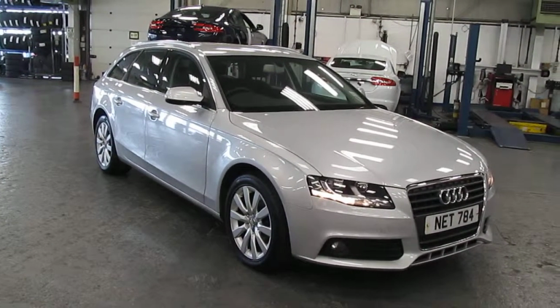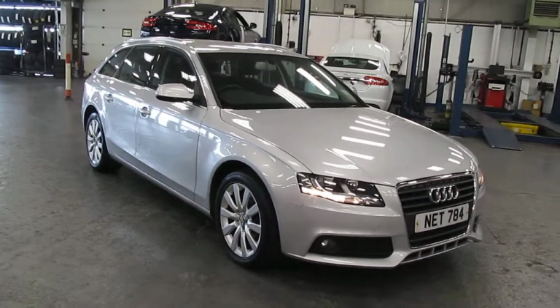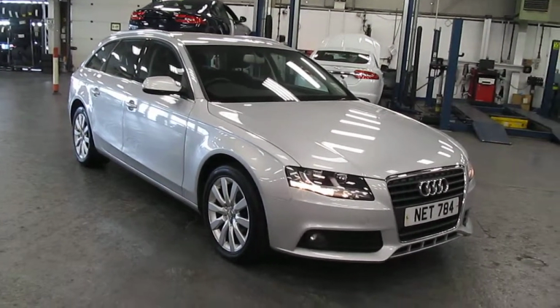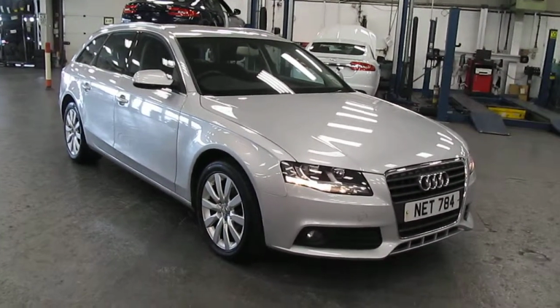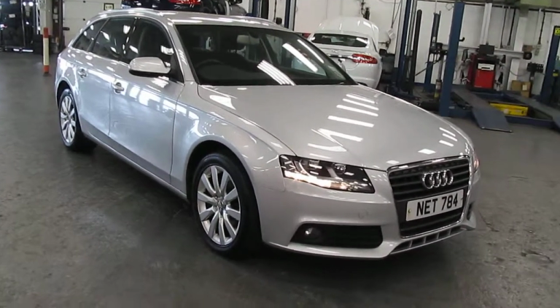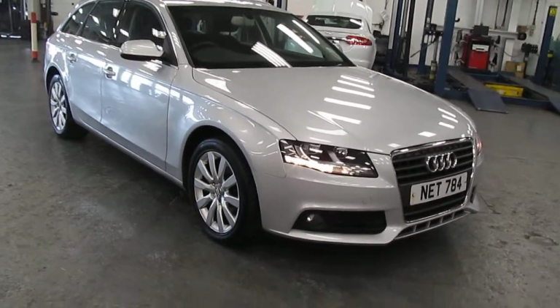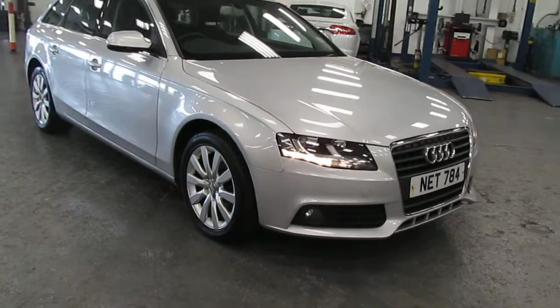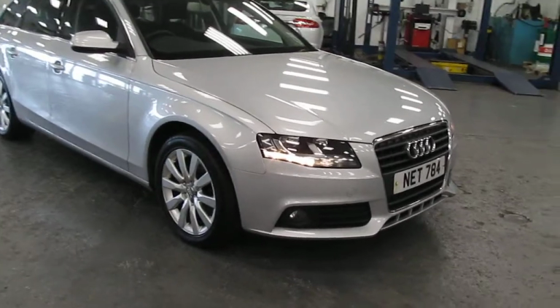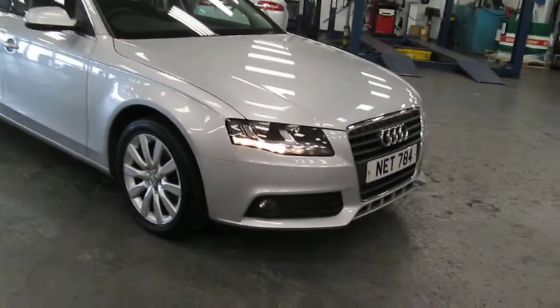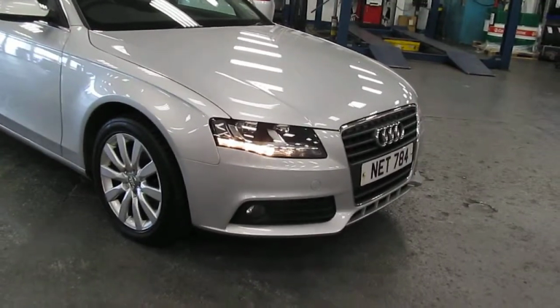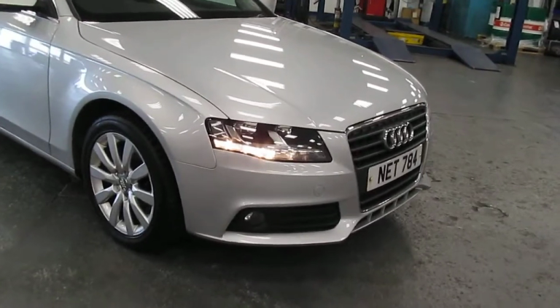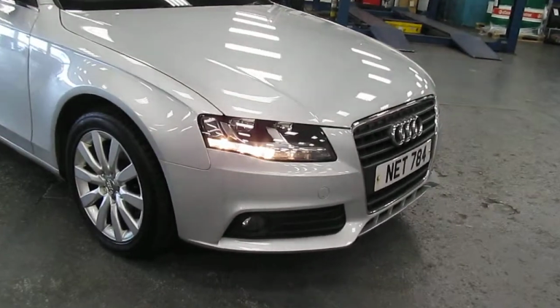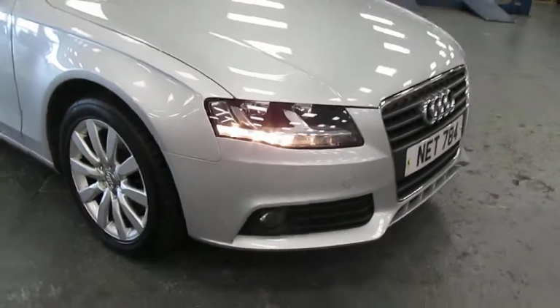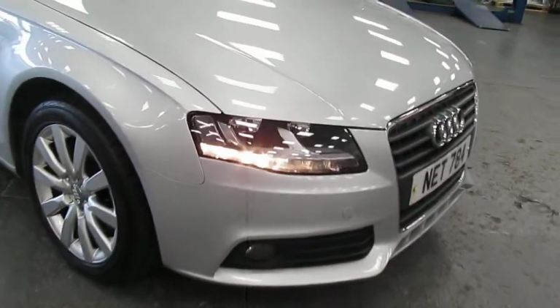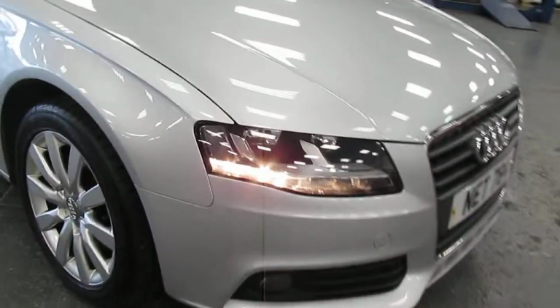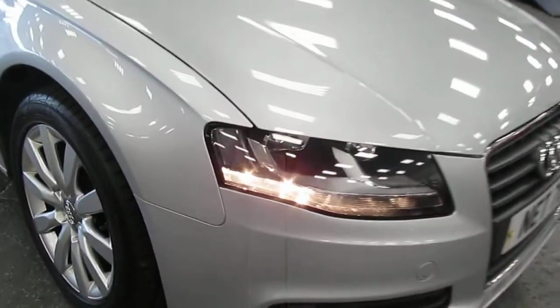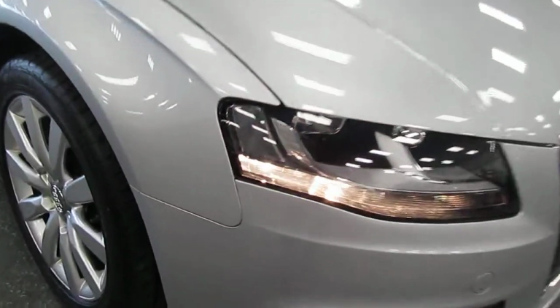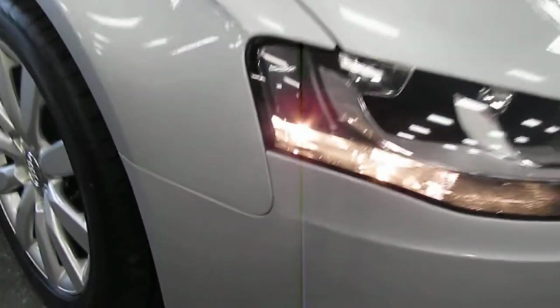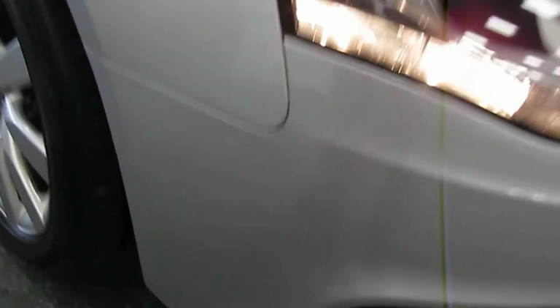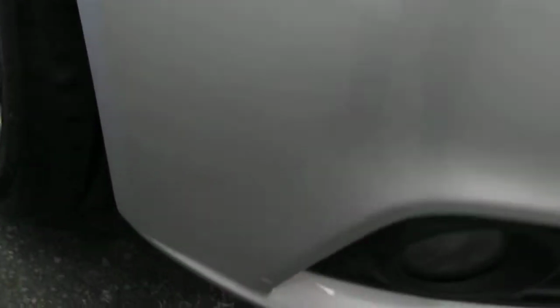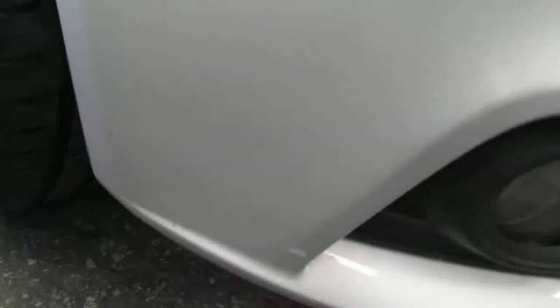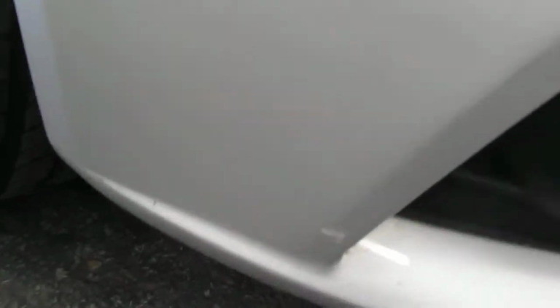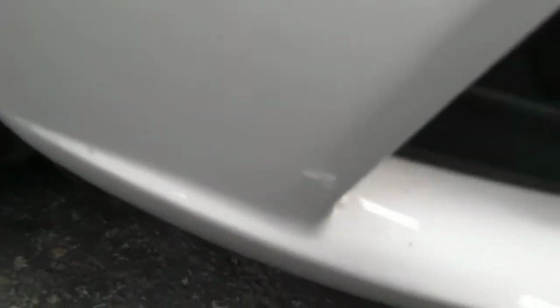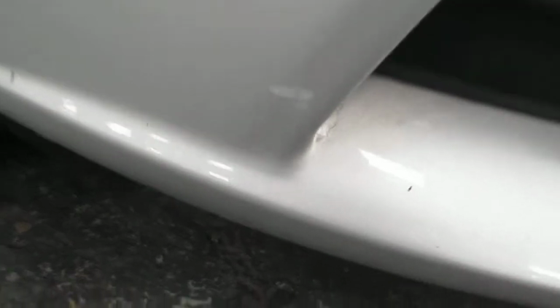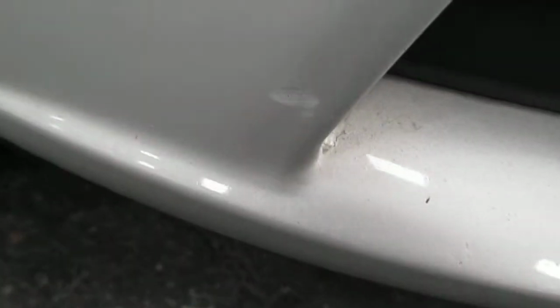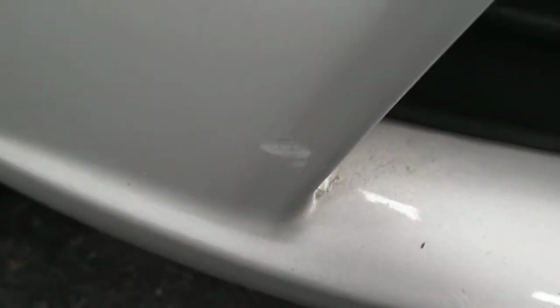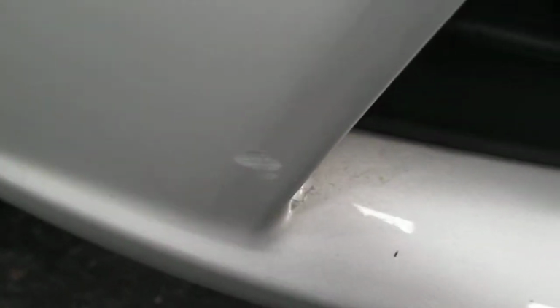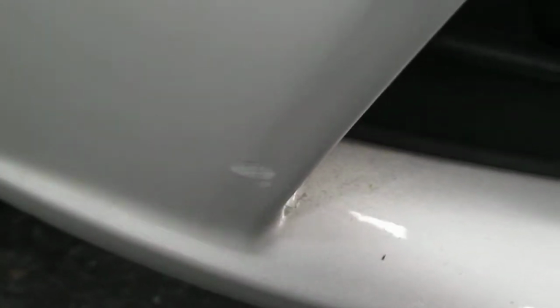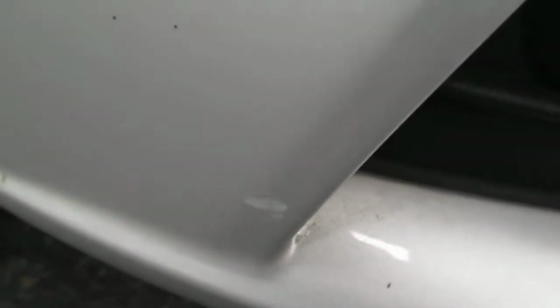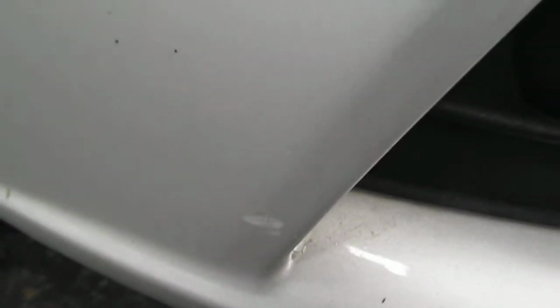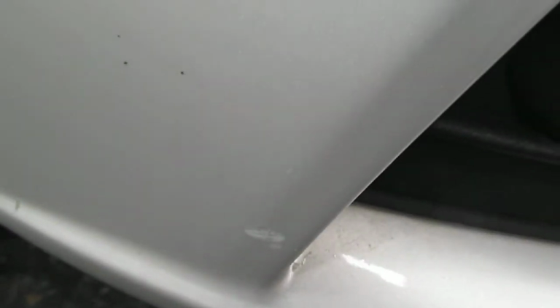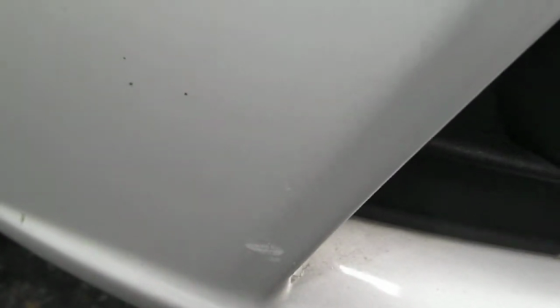There is very little to point out in terms of attention that's needed, but I will show it to you. There is a very small chip here on the front offside bumper.